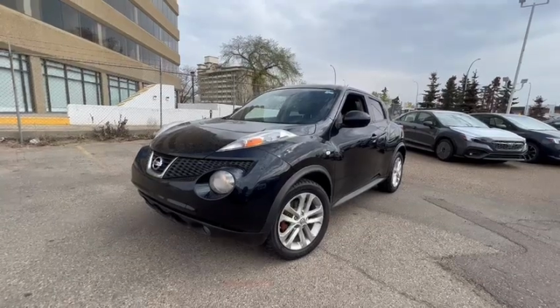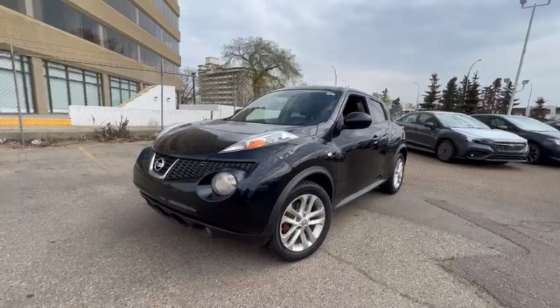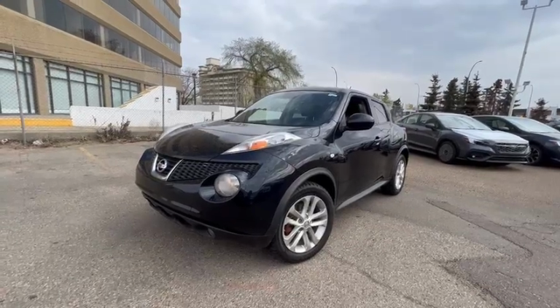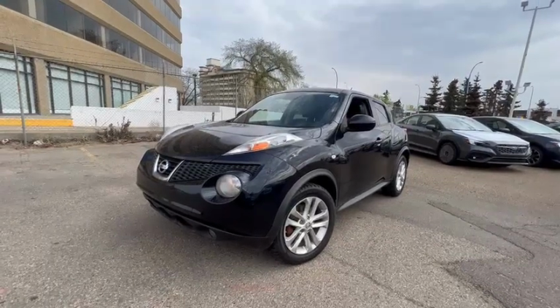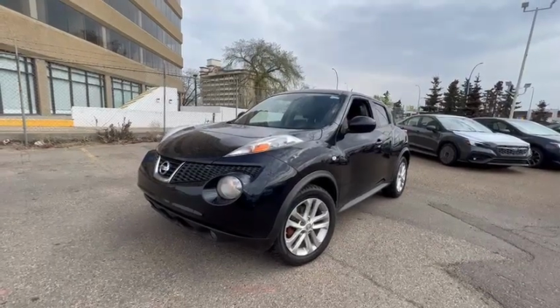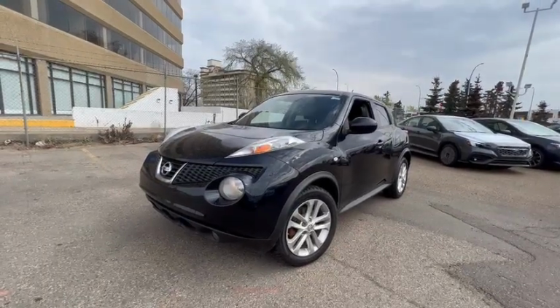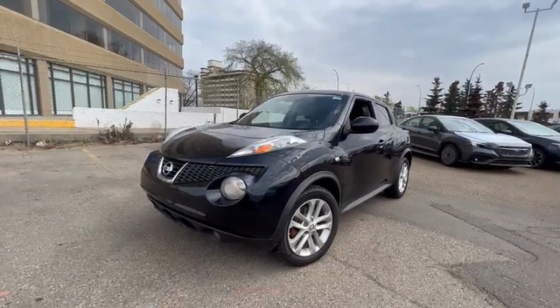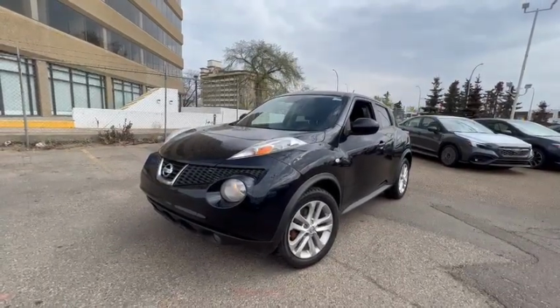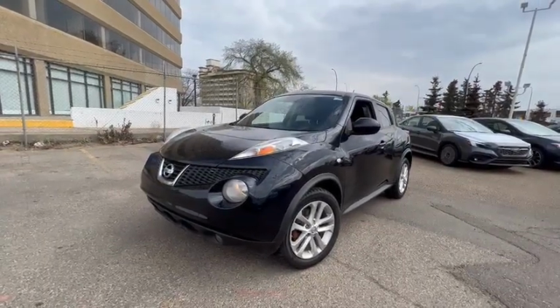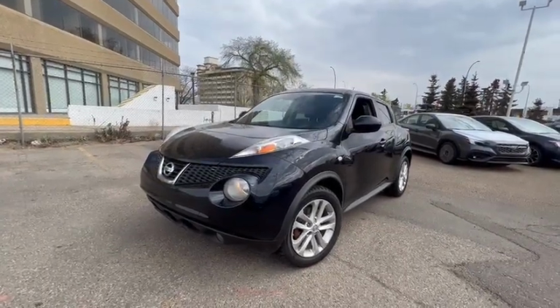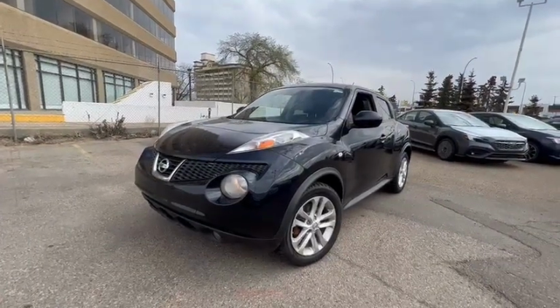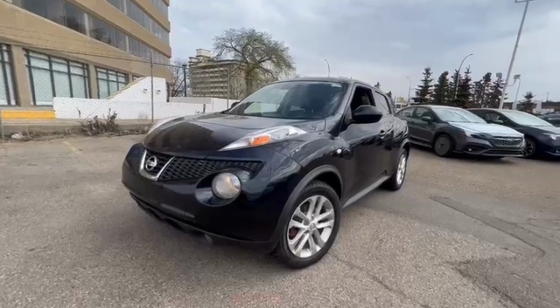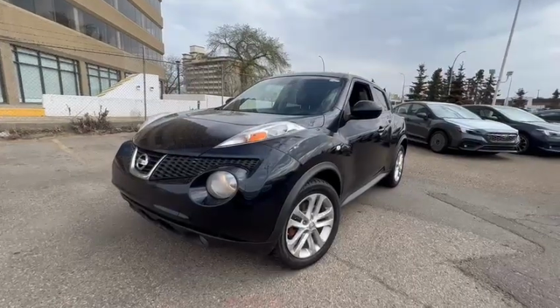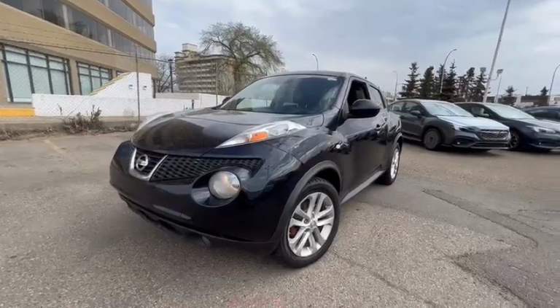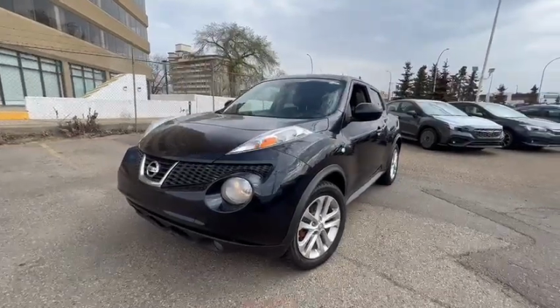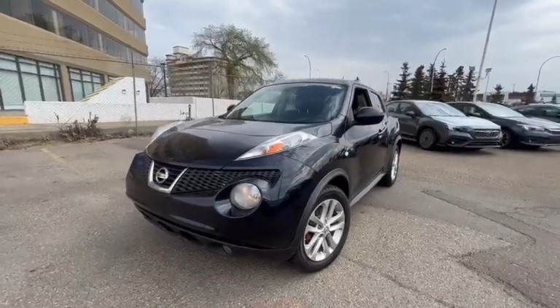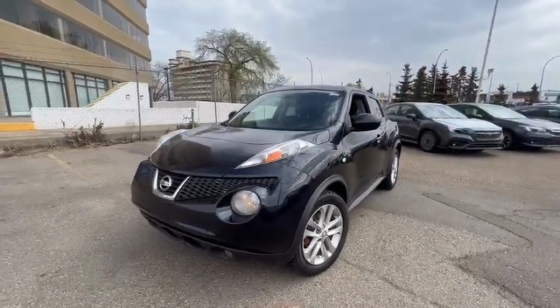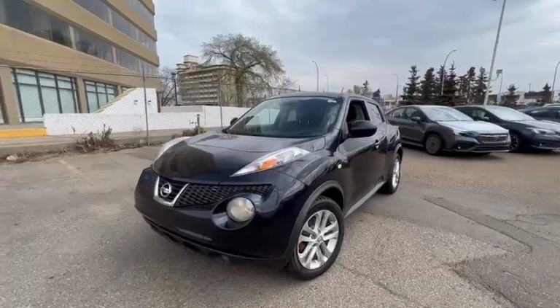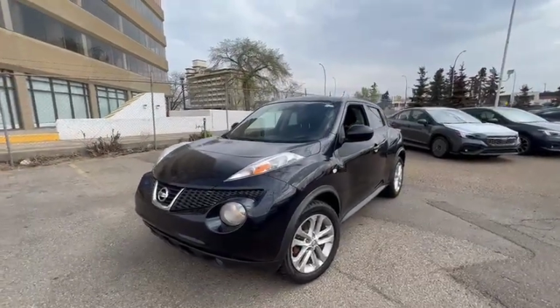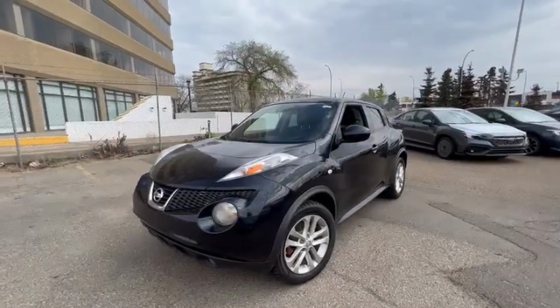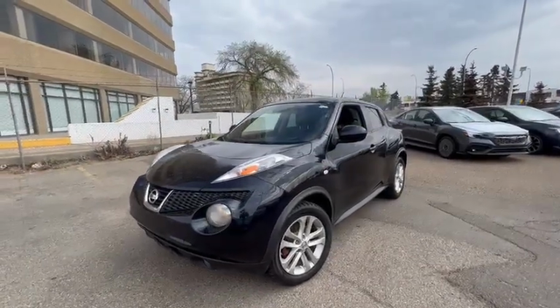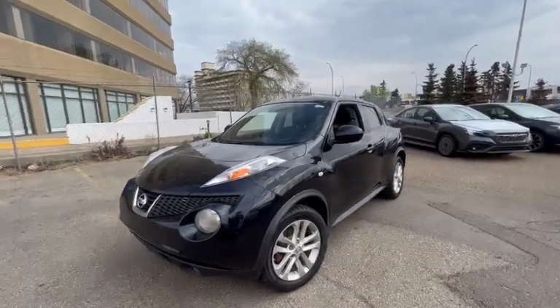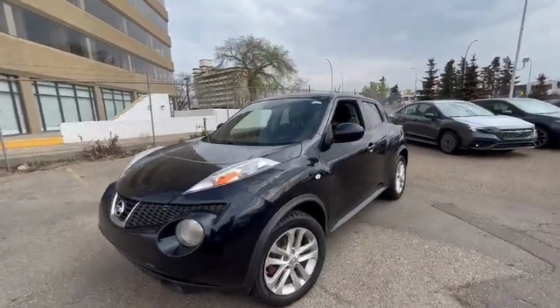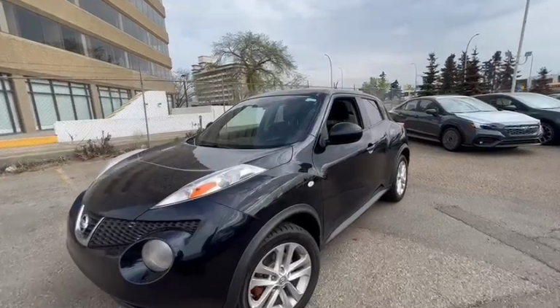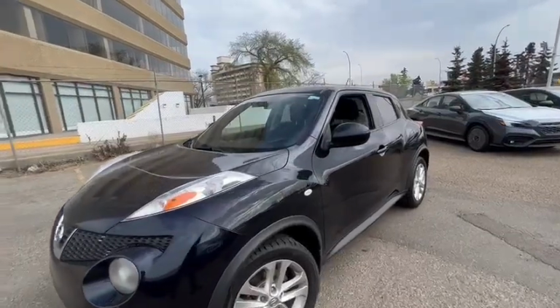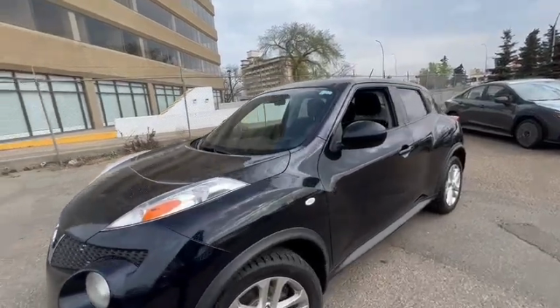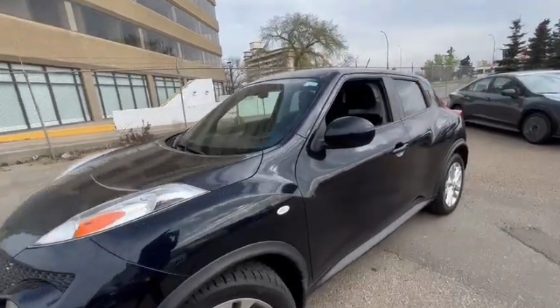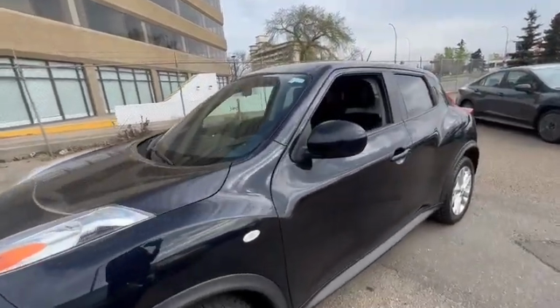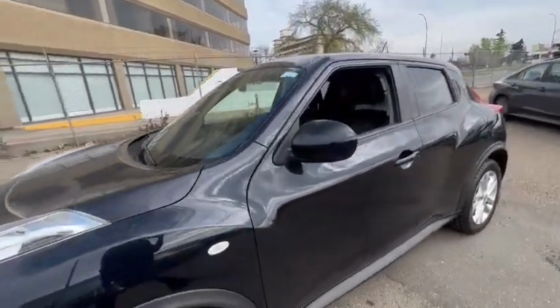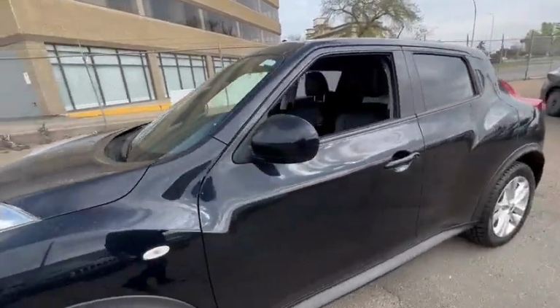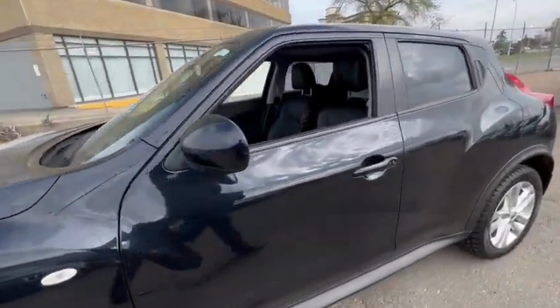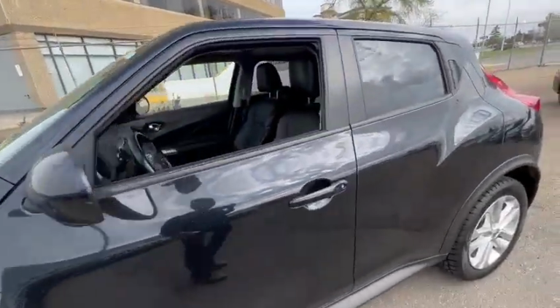Good morning, Lina. This is Miguel from Rally Subaru. Here's a video of the 2012 Nissan Juke we have available at the moment. If you would like to come in for a test drive, I can have it ready for you.